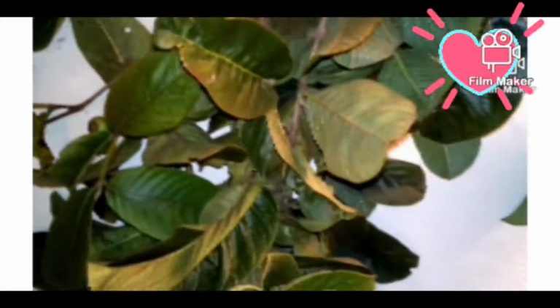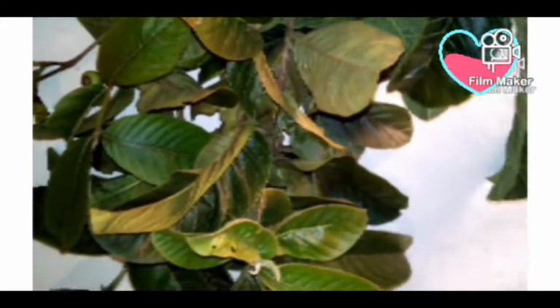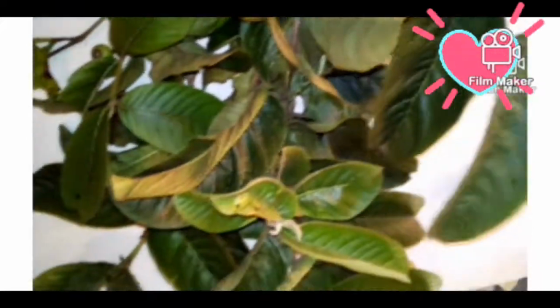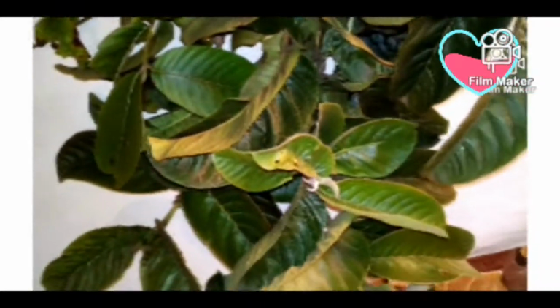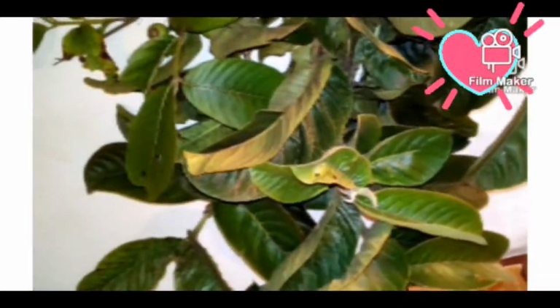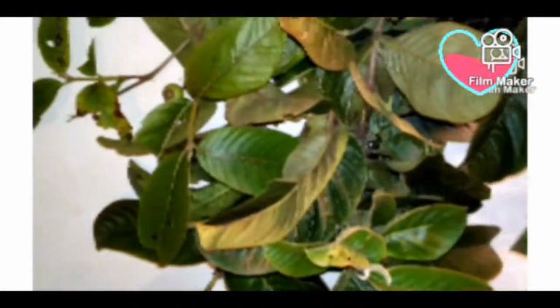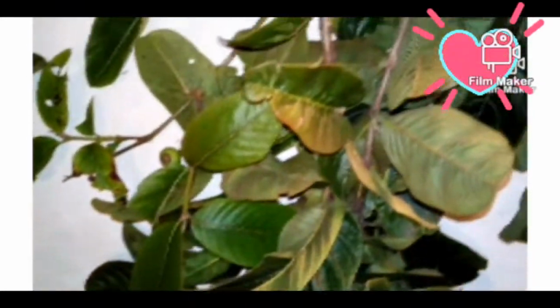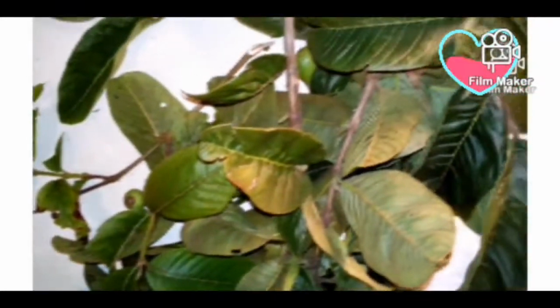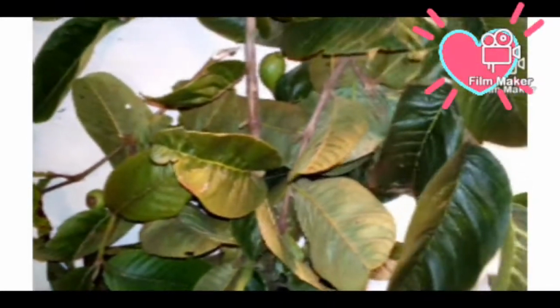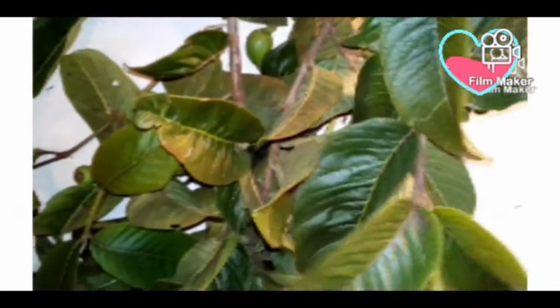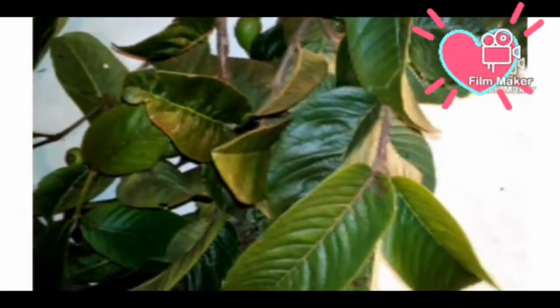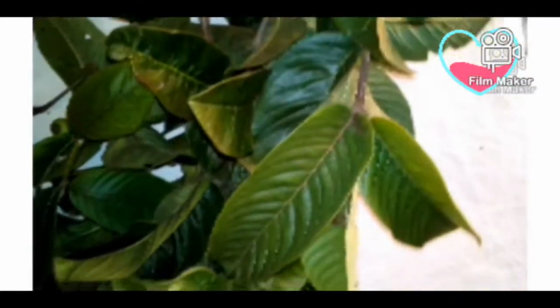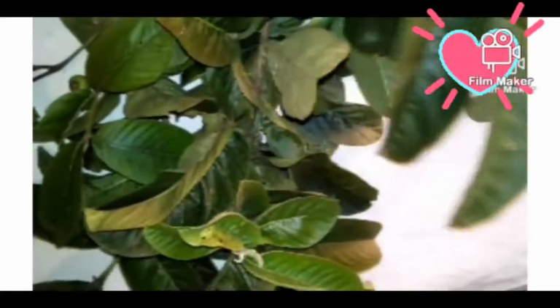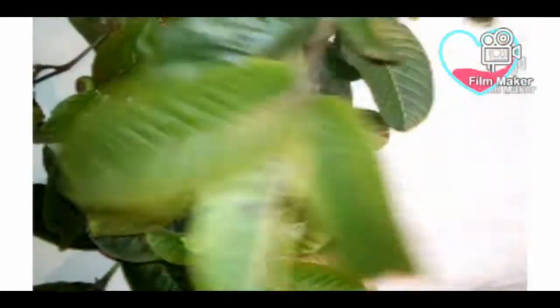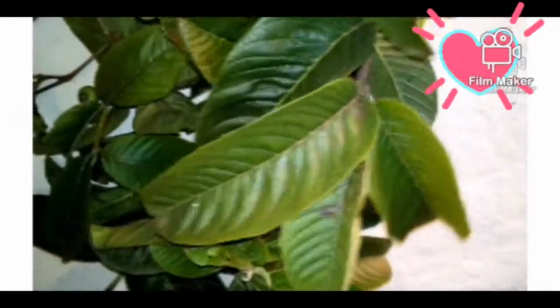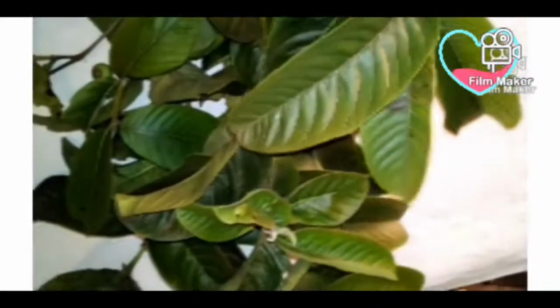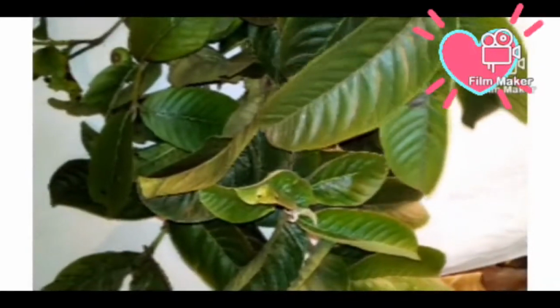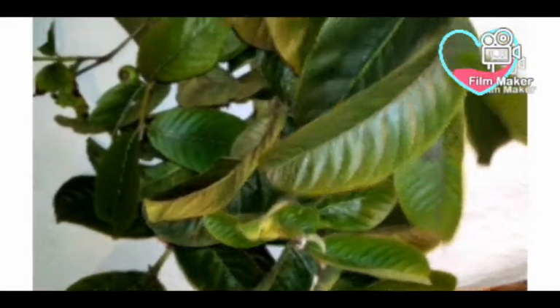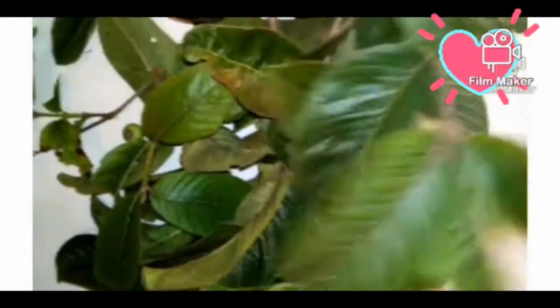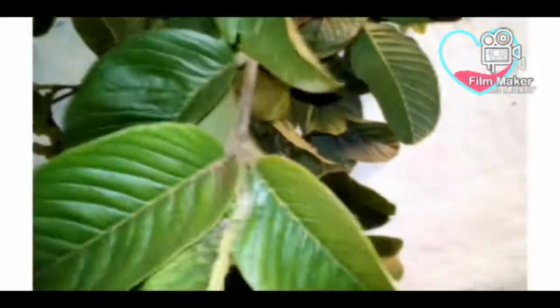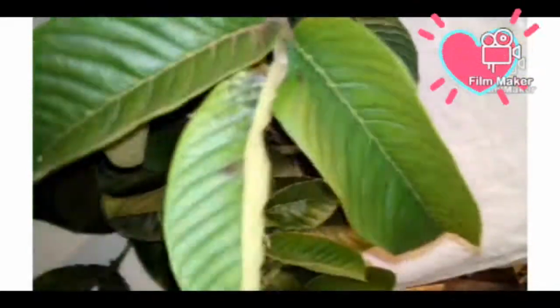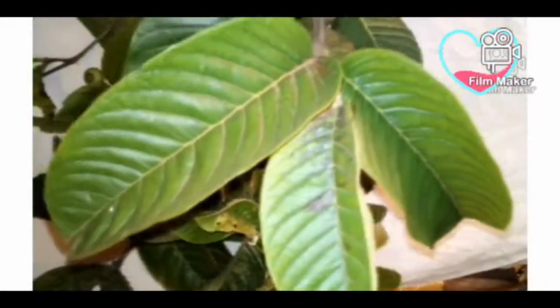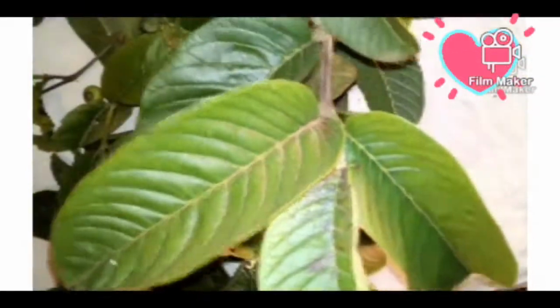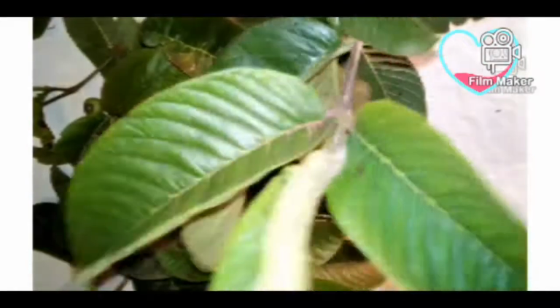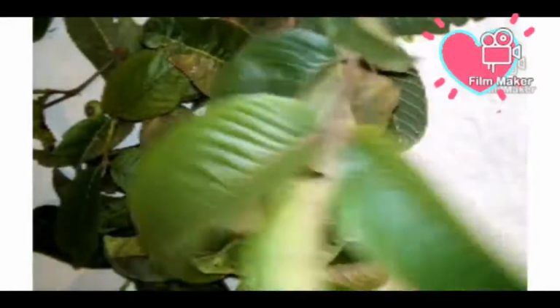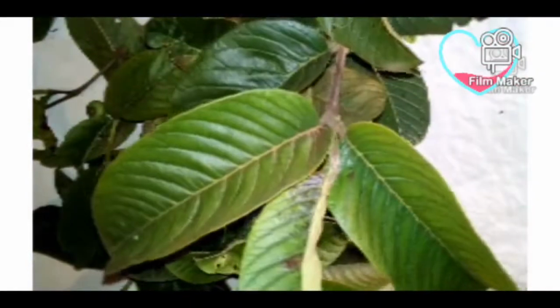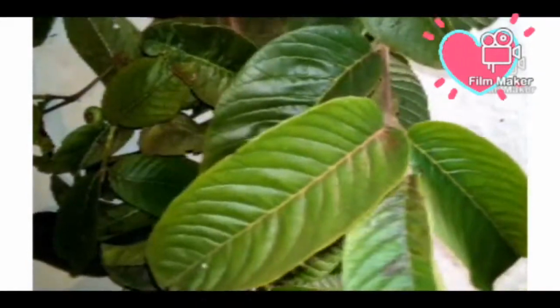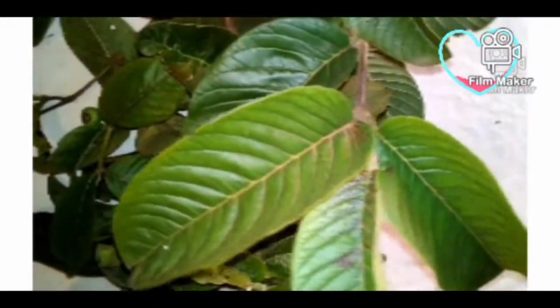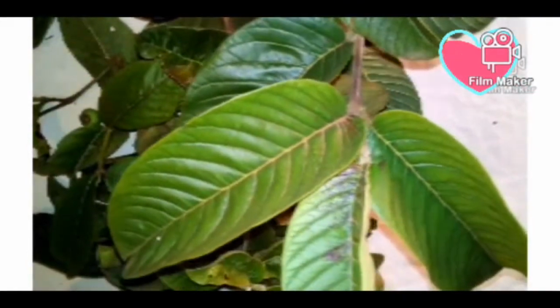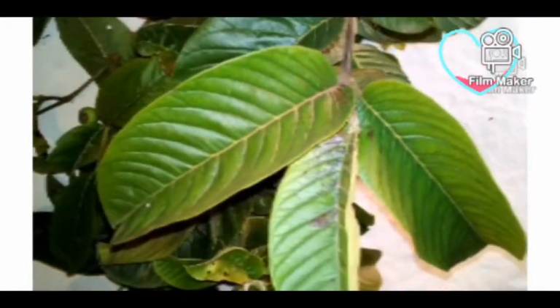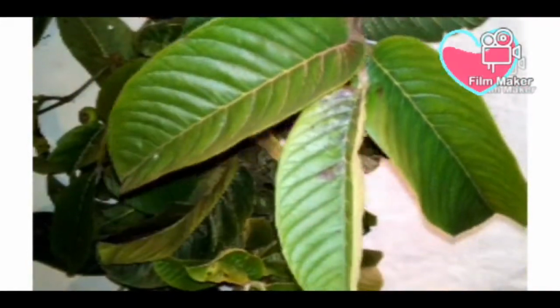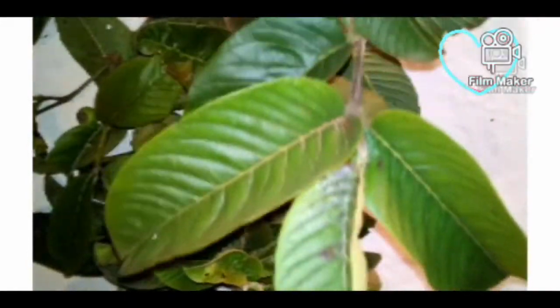Did you know that apart from enjoying the sweet guava fruit, you can actually make use of the leaves to make a natural remedy to combat hair loss? Stay tuned — in this video I will show you just how.